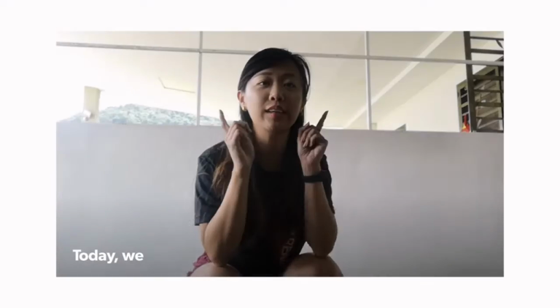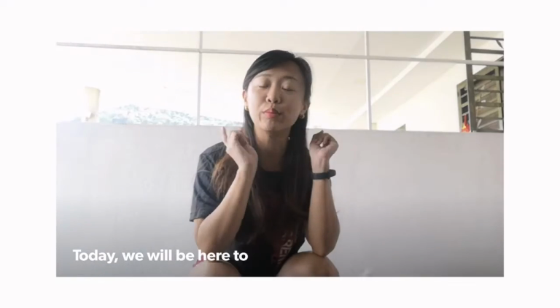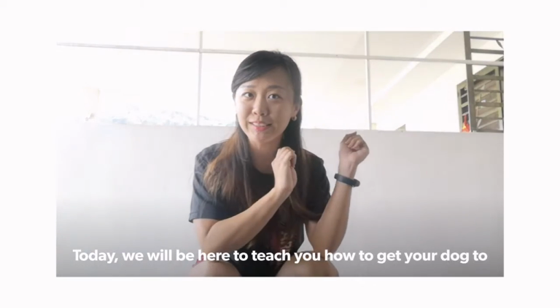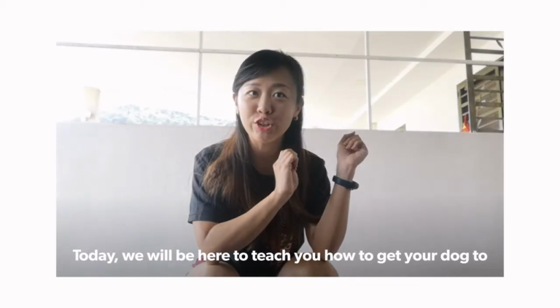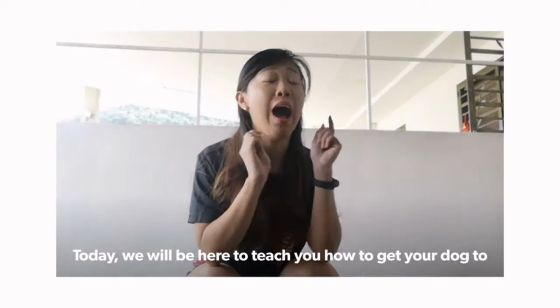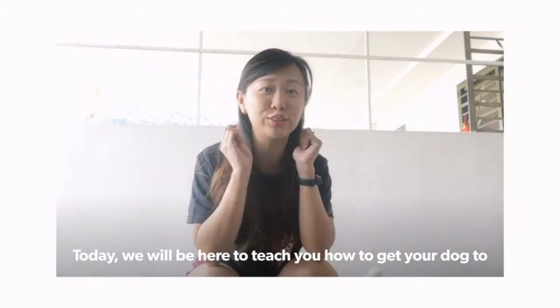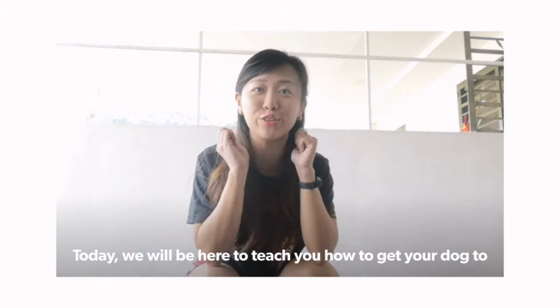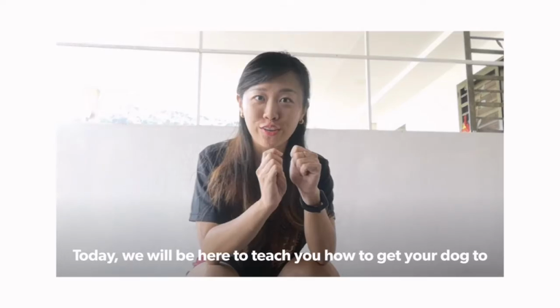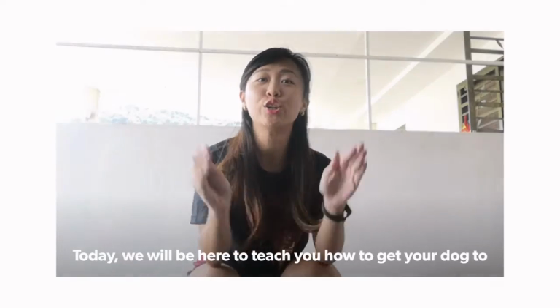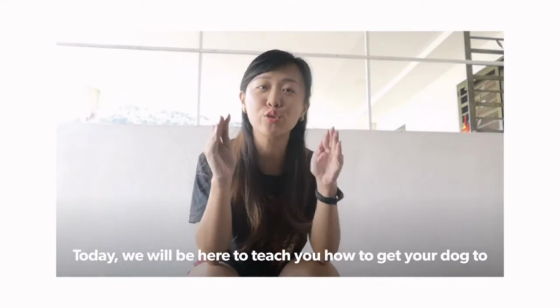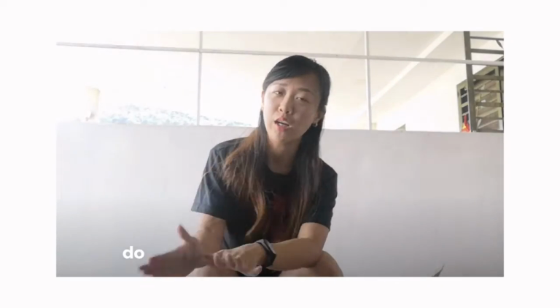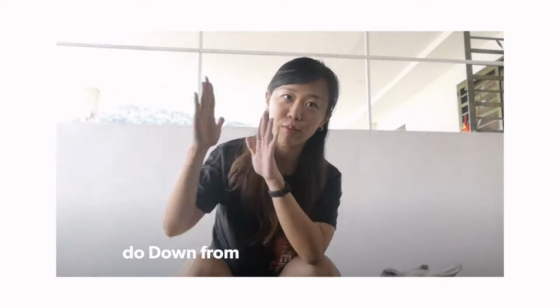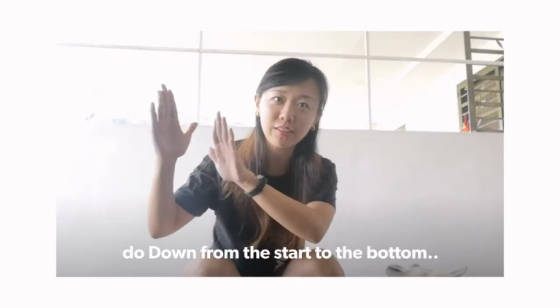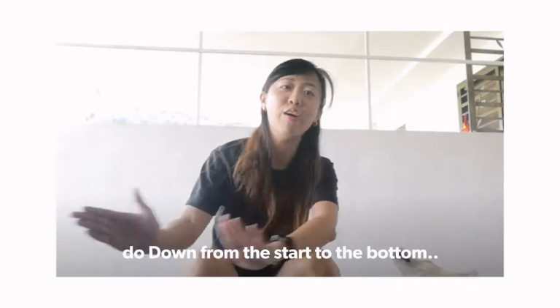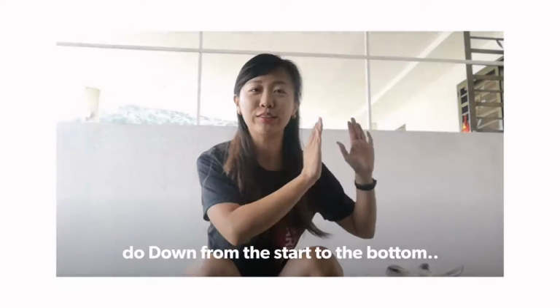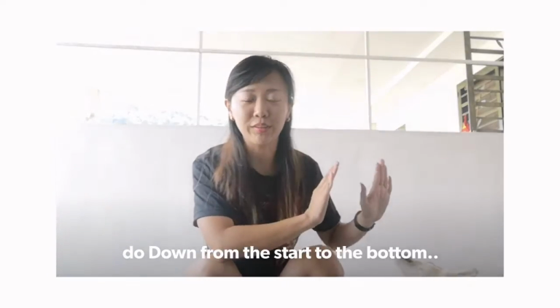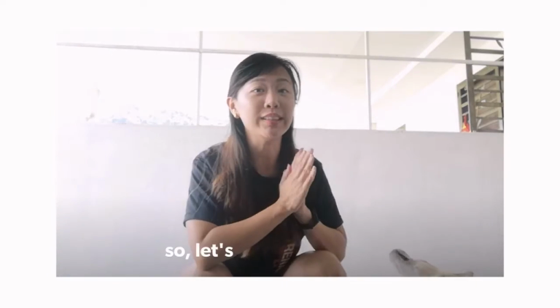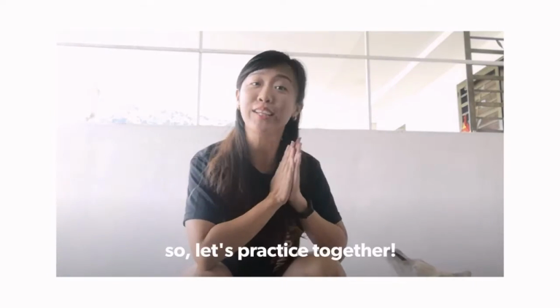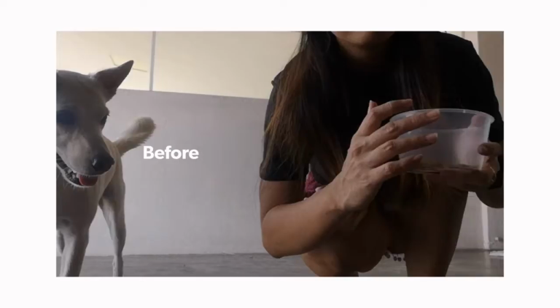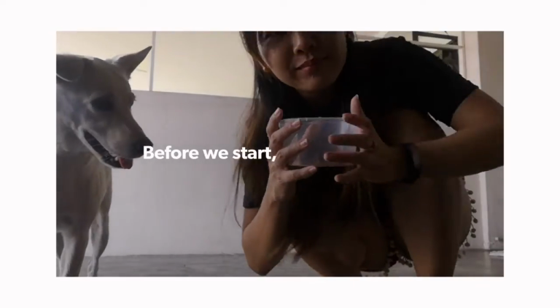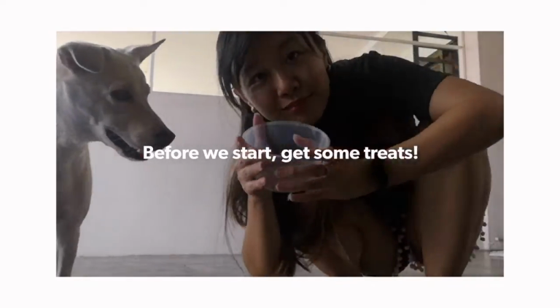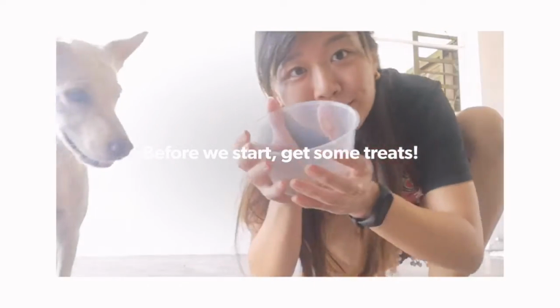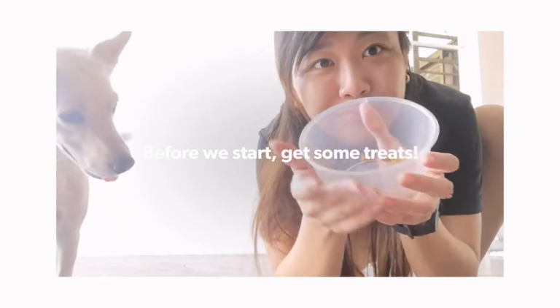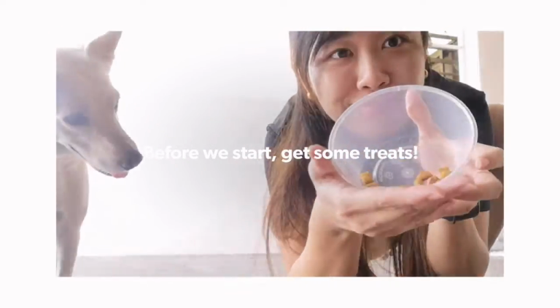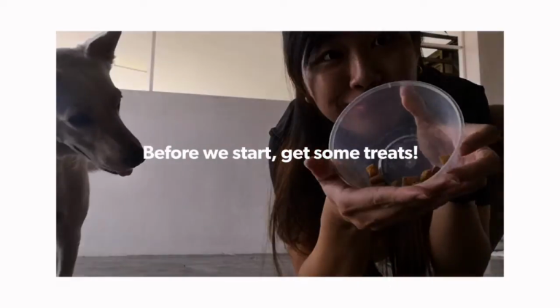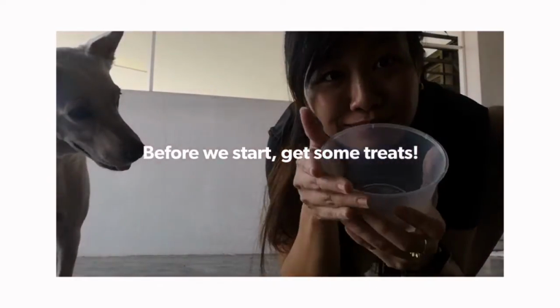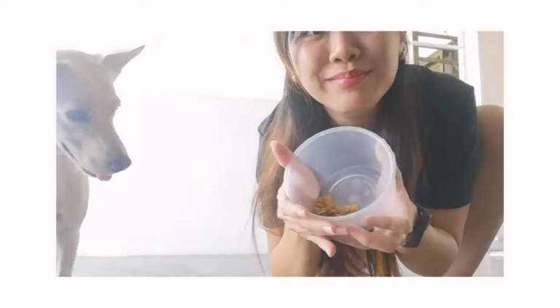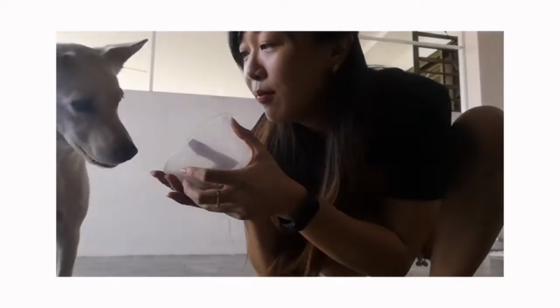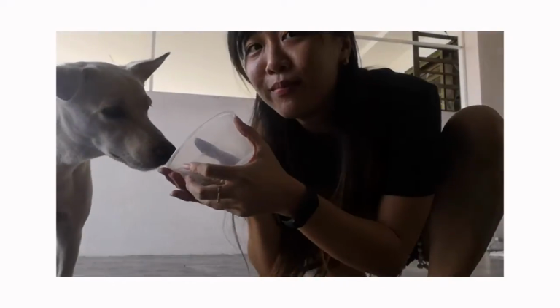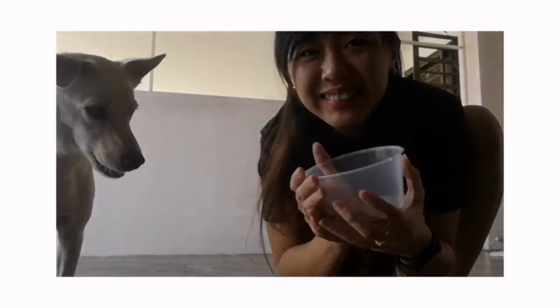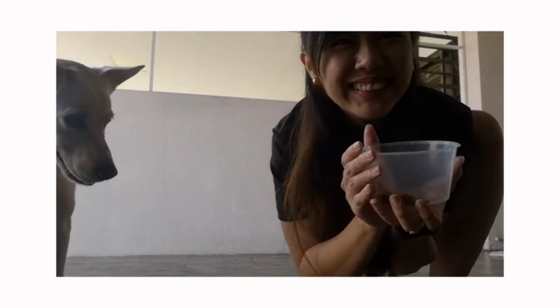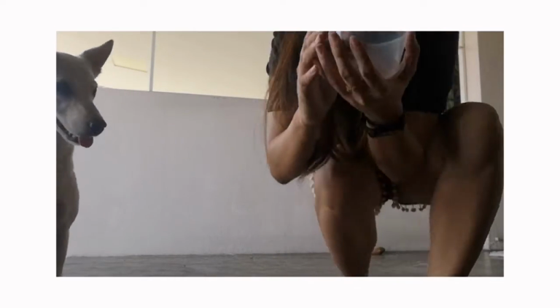Today, we will be here to teach you how to get your dog to do a down, from the start all the way to the point. Before we start, get some treats that your dog likes. Gwen seems to love this one, so I think that's a good sign.